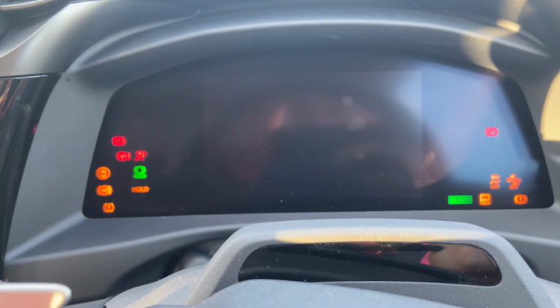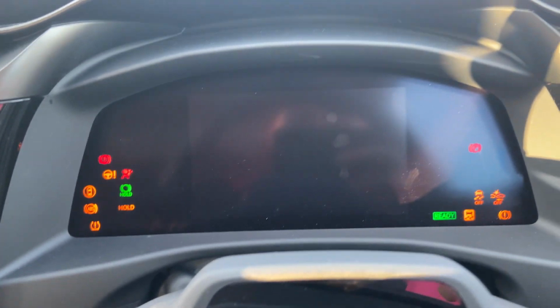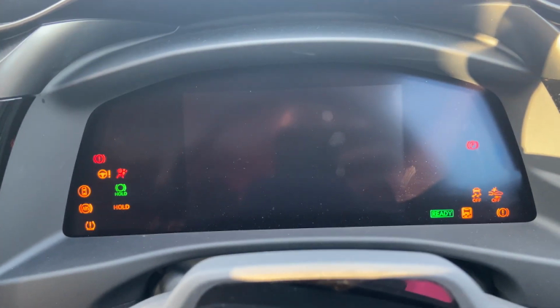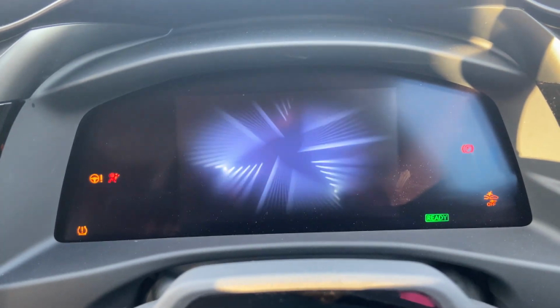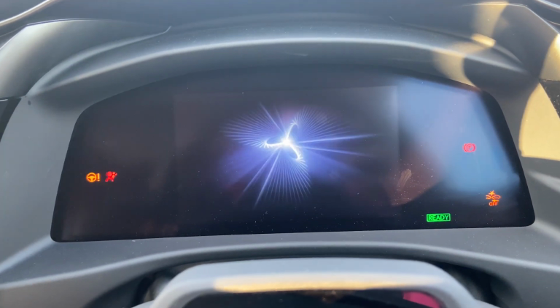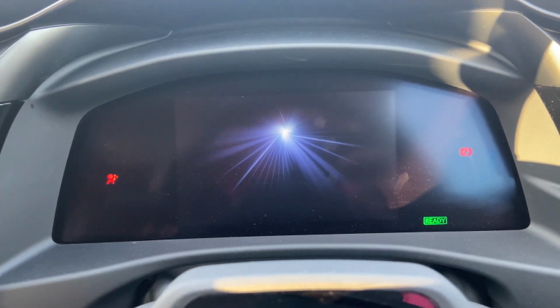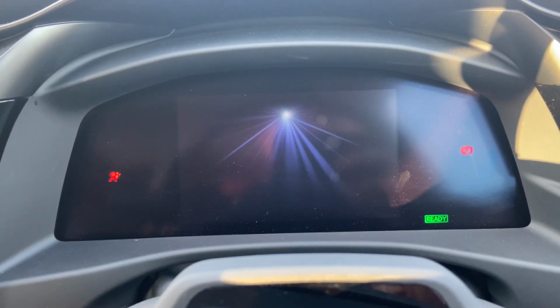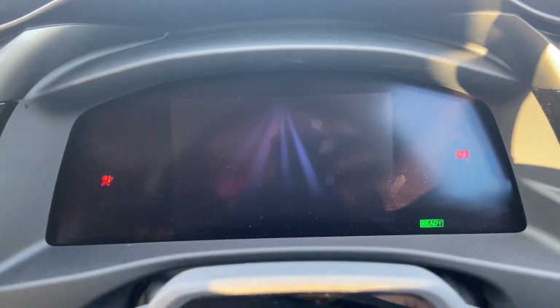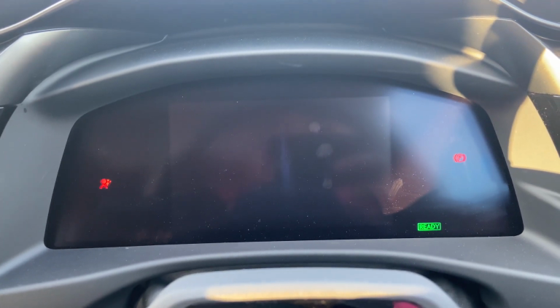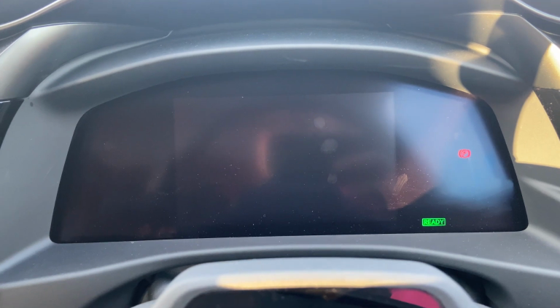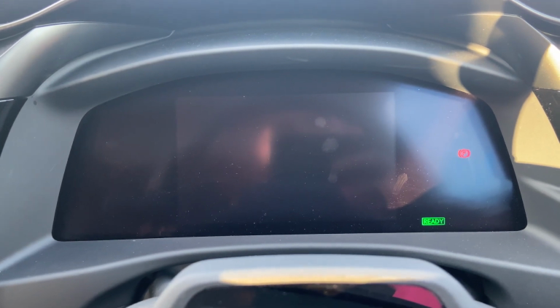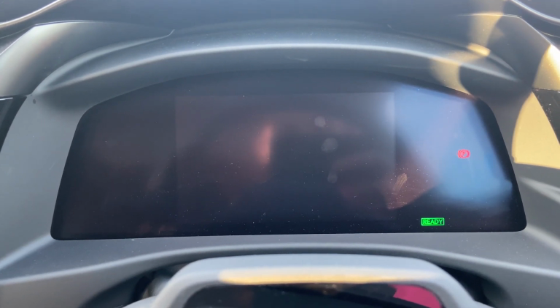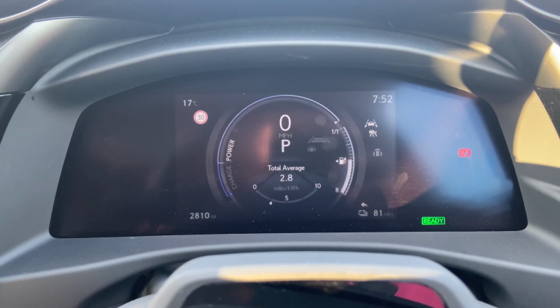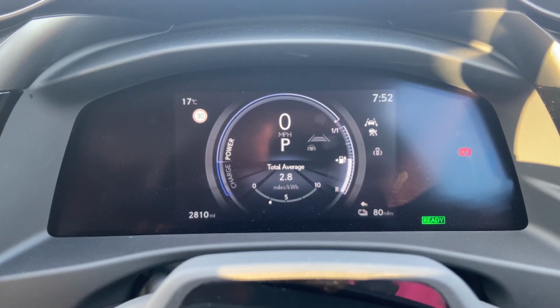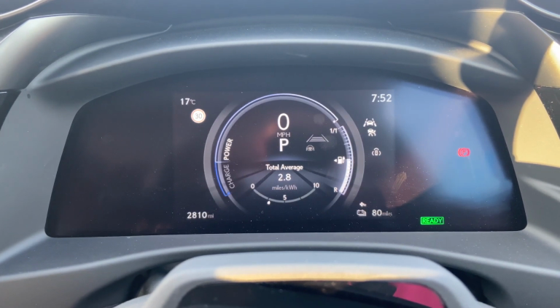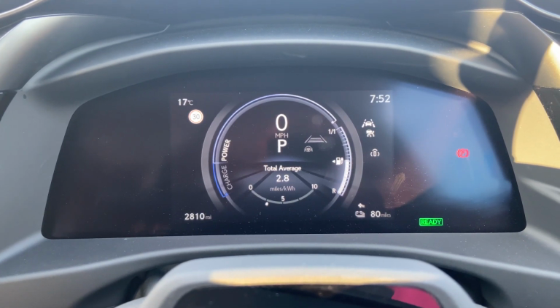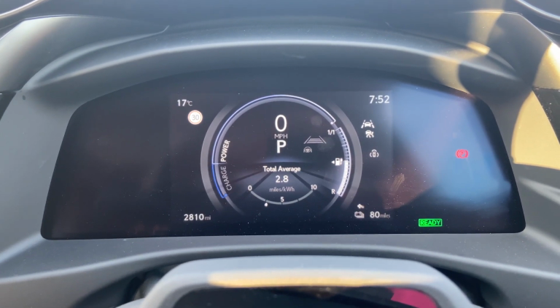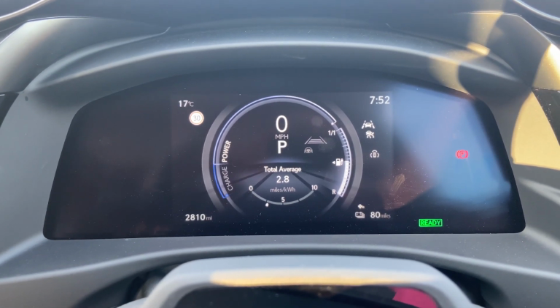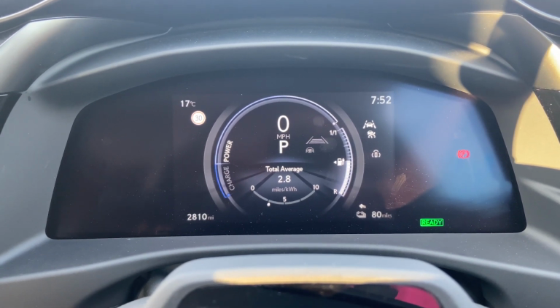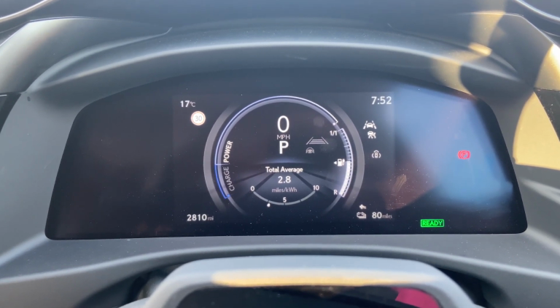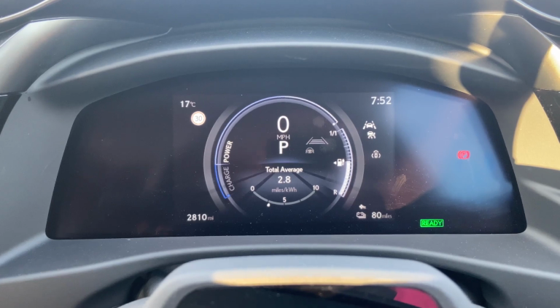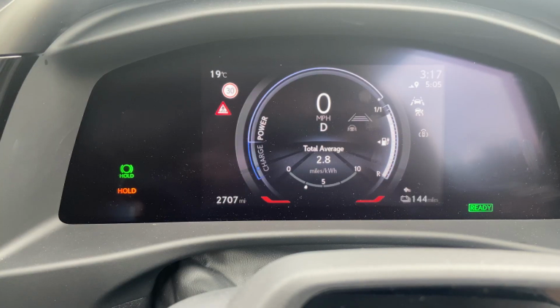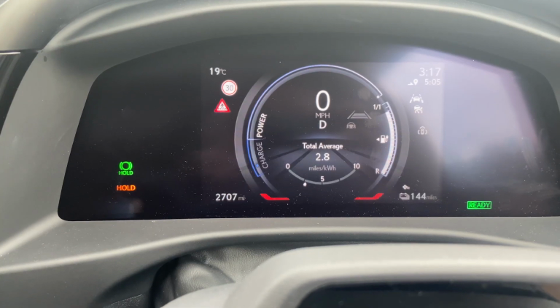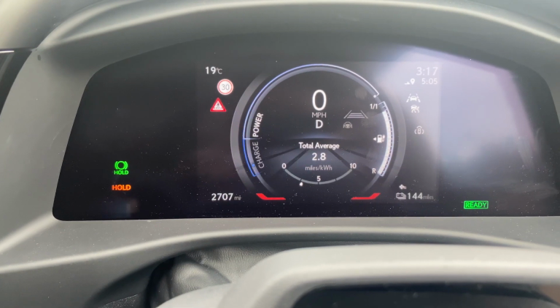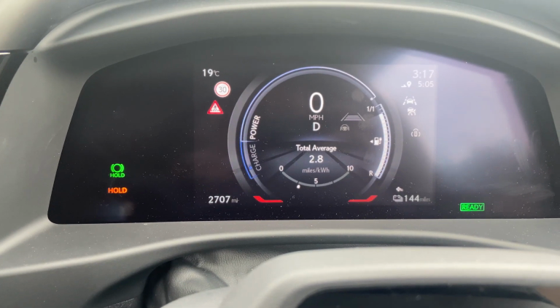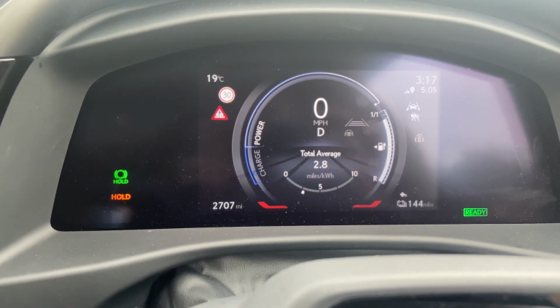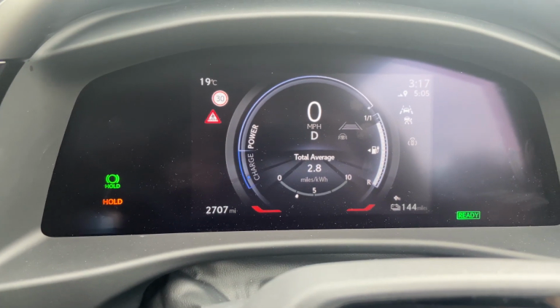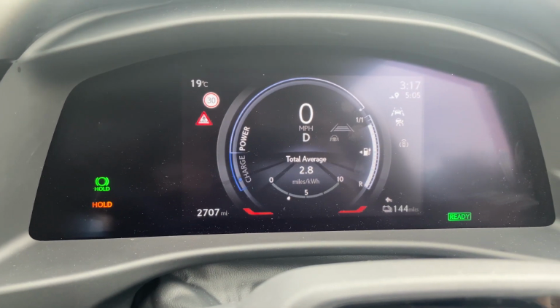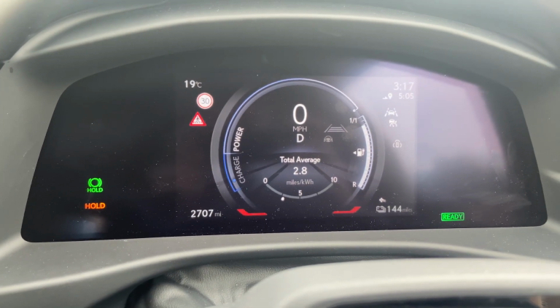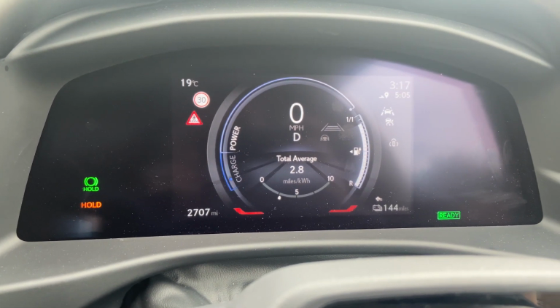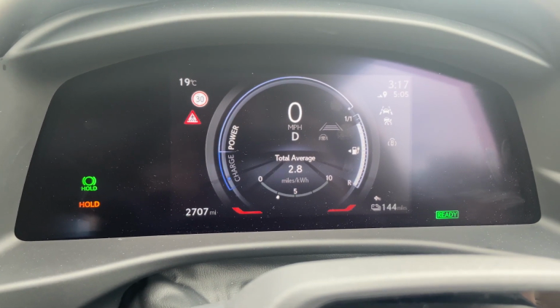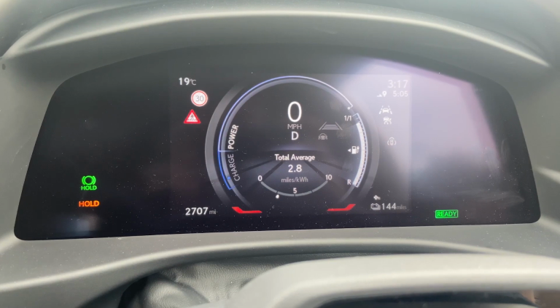The second thing on my list has to do with this little infotainment screen in front of the driver. This car is £76,000 and this is the screen you get — it's the same as the one you get in an ES or a UX, which is fine, it's just not quite £76,000 worth. I was a little bit underwhelmed by that, sadly.